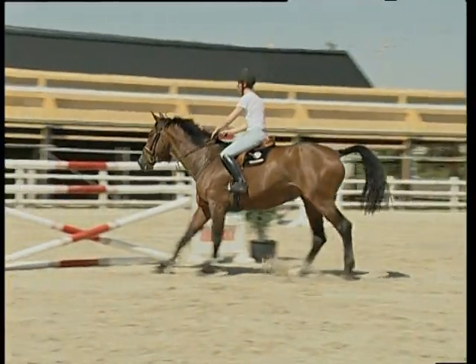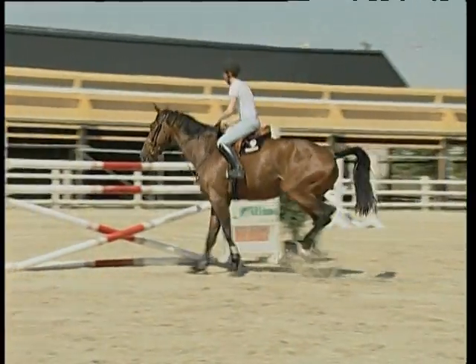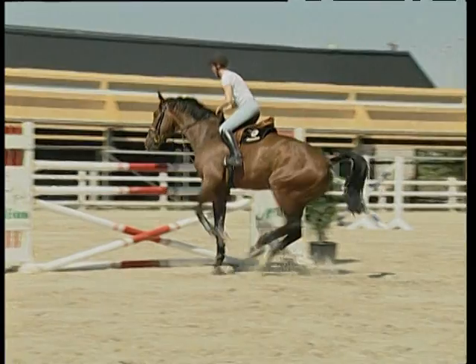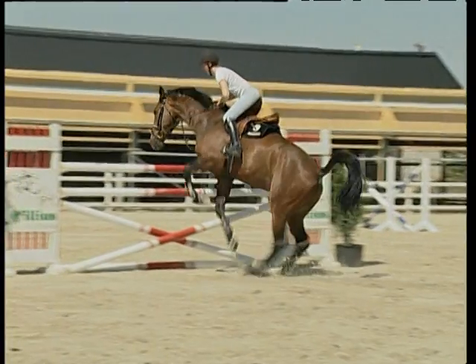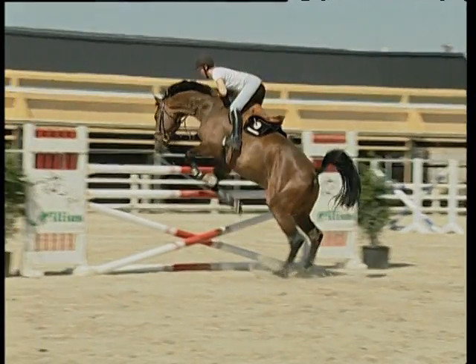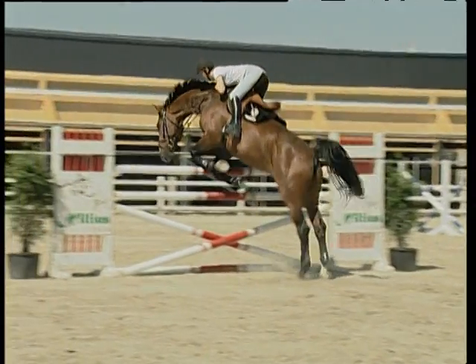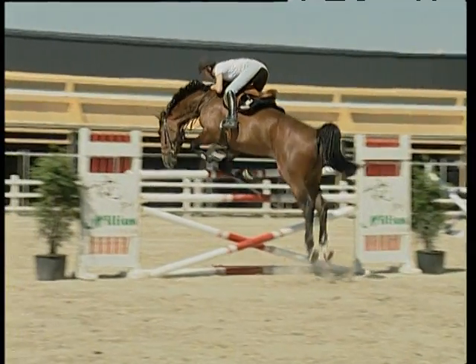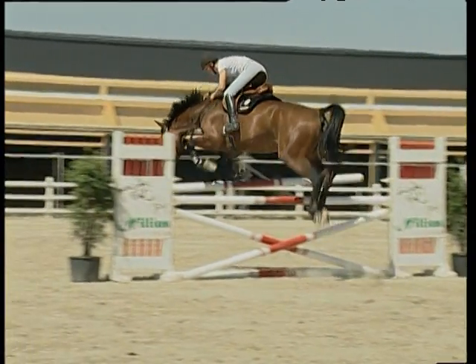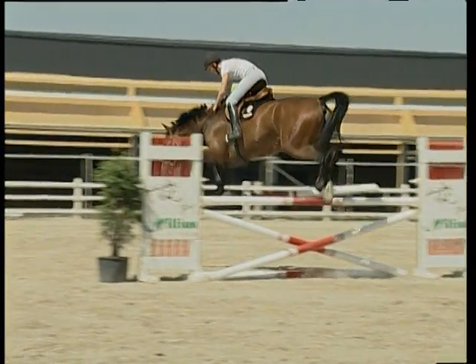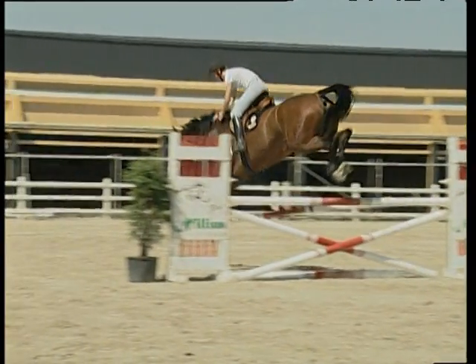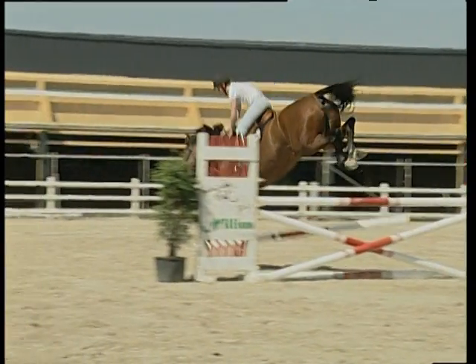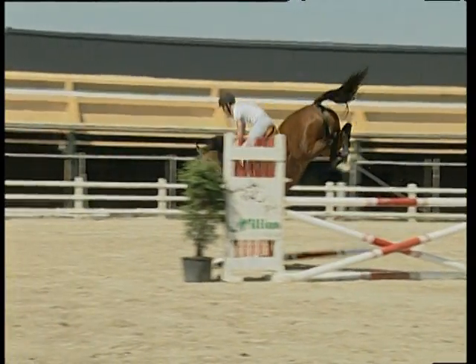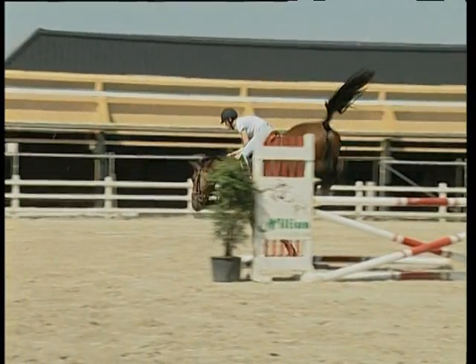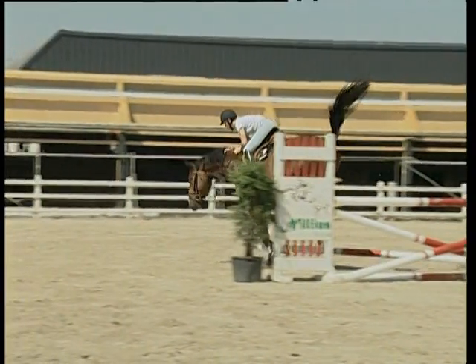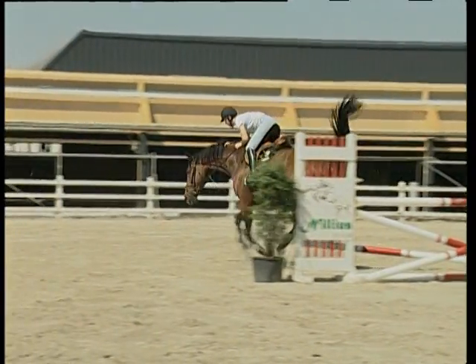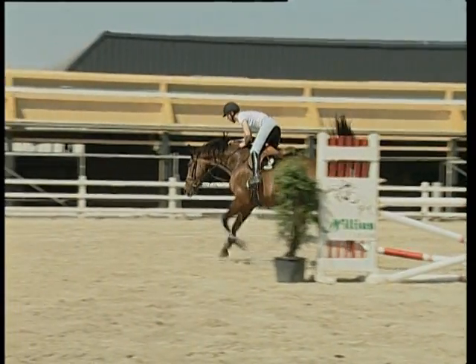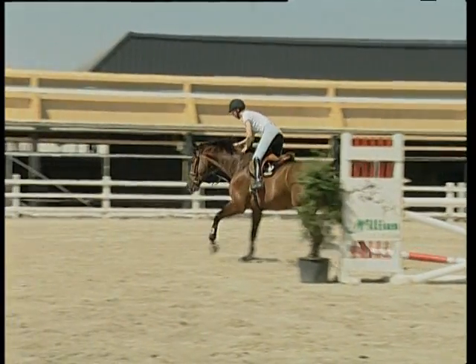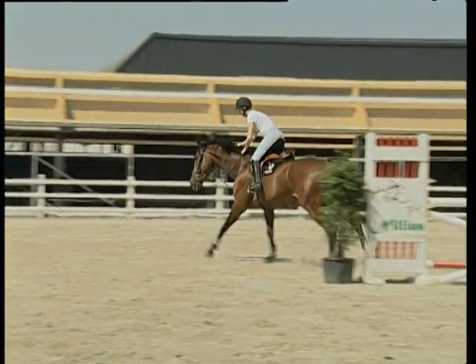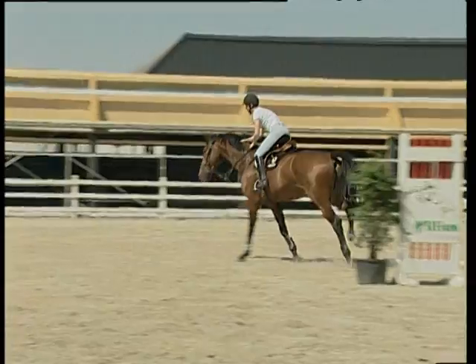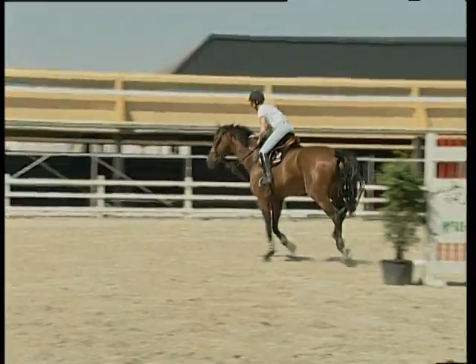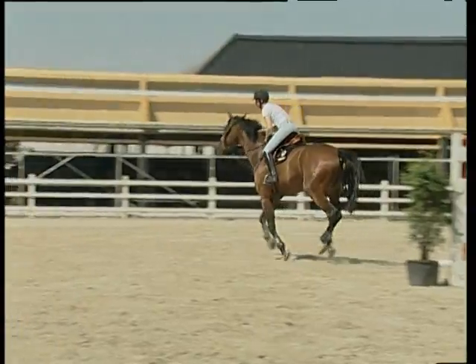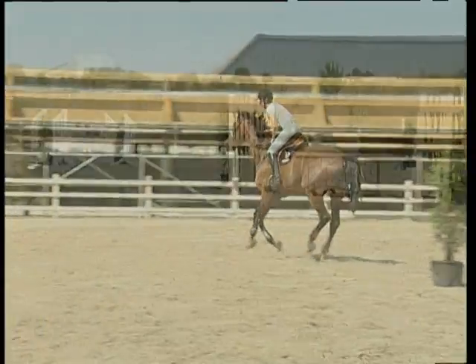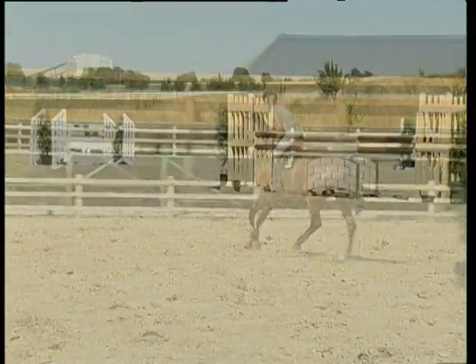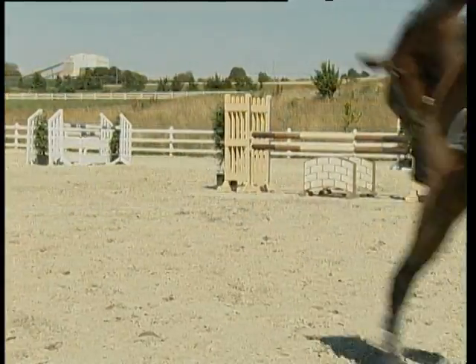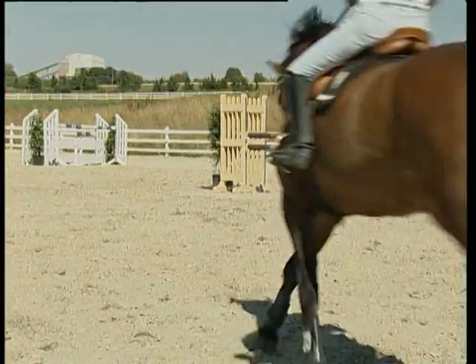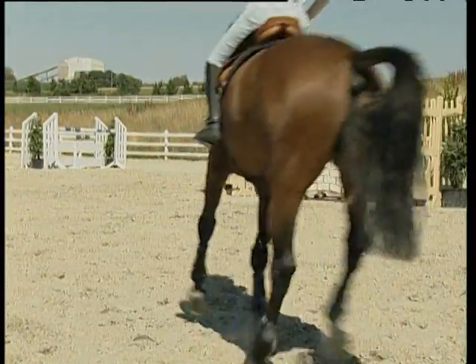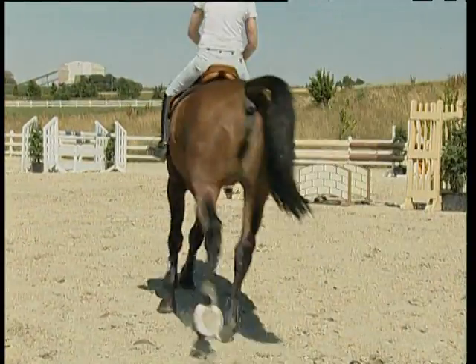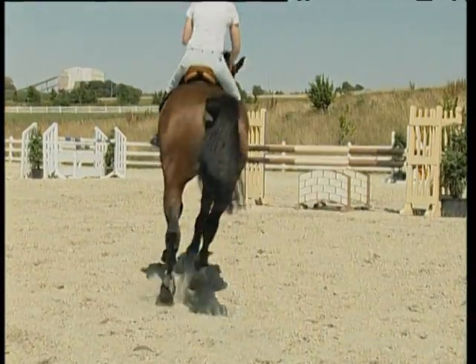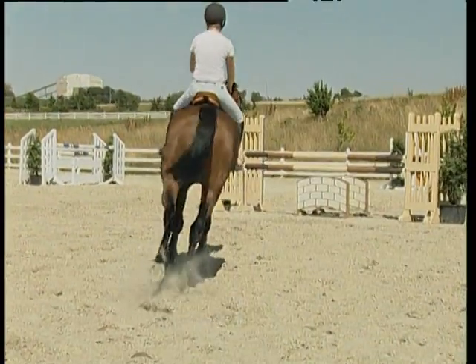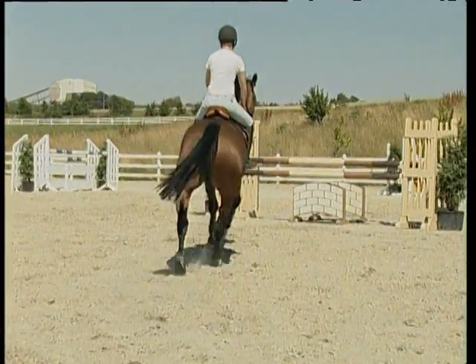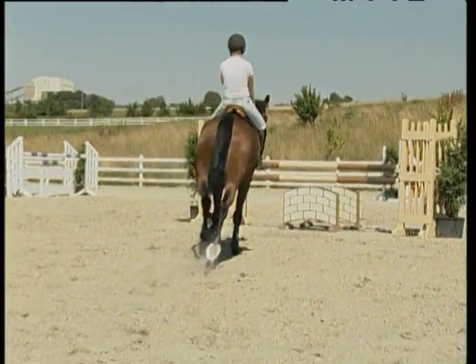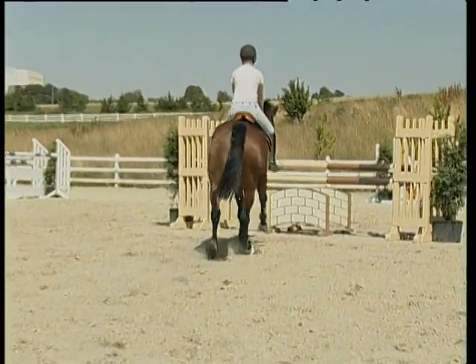Once again in slow motion. When approaching the jump like this, the inner foreleg not only gets closer to the obstacle, it also leaves the ground last. The horse has to adjust to this.